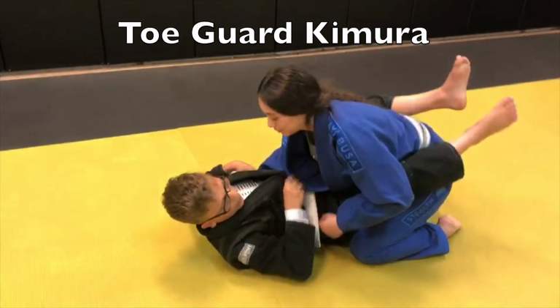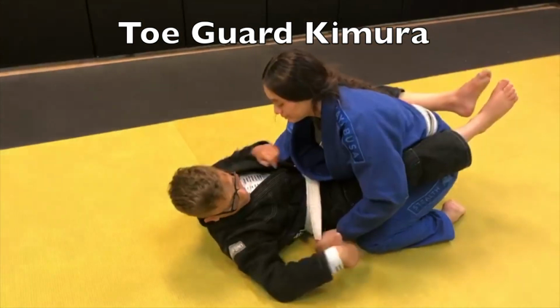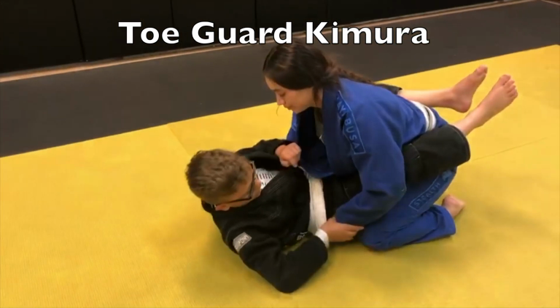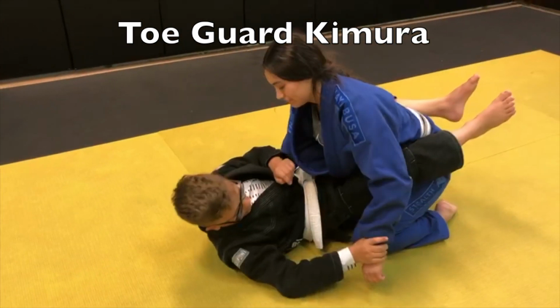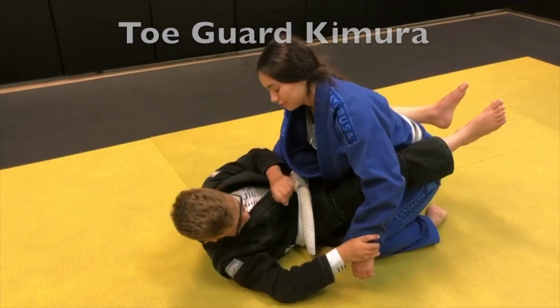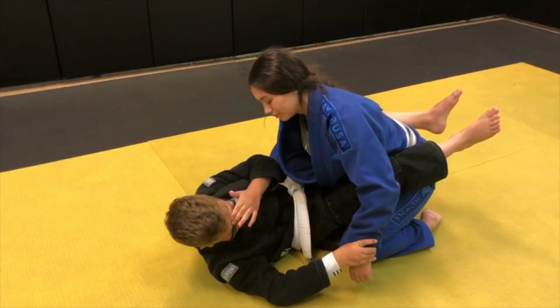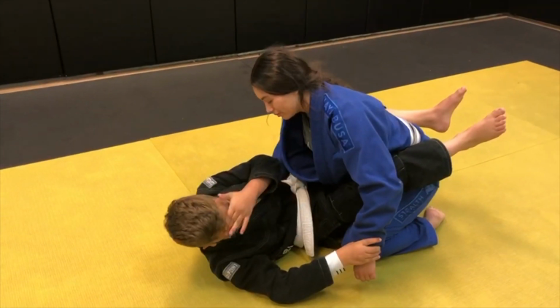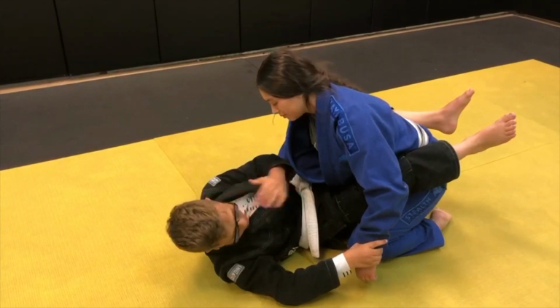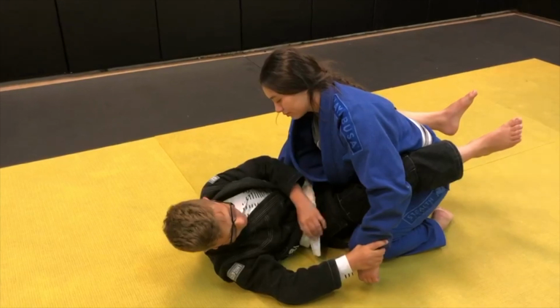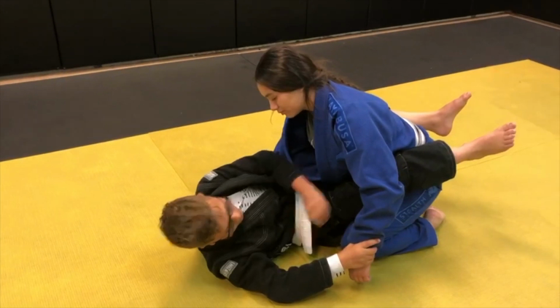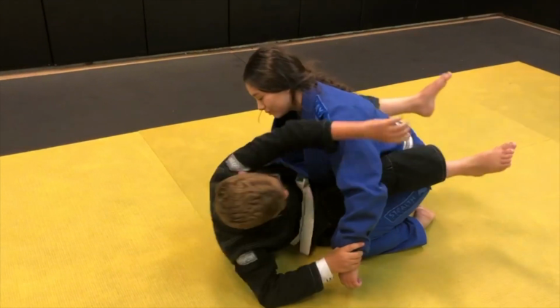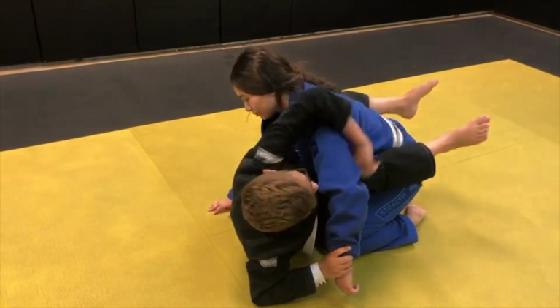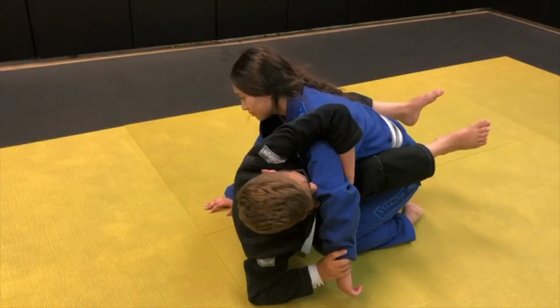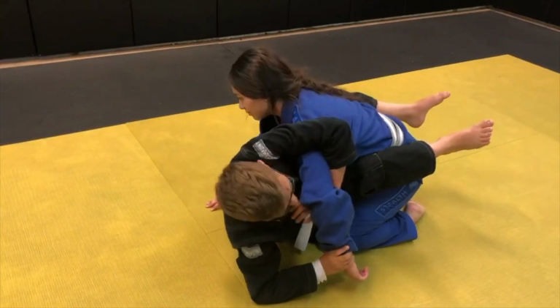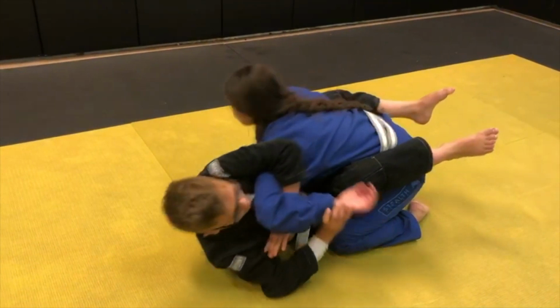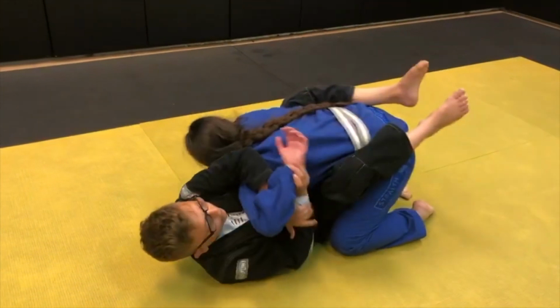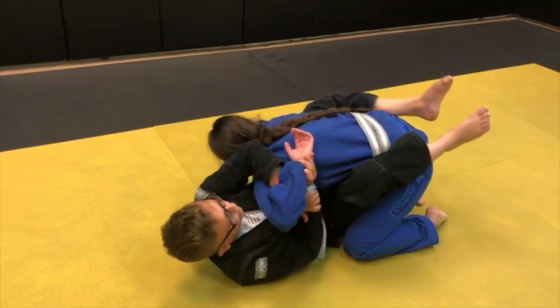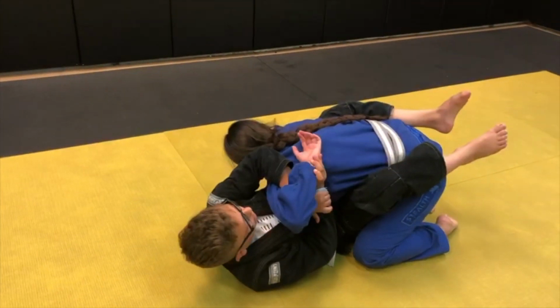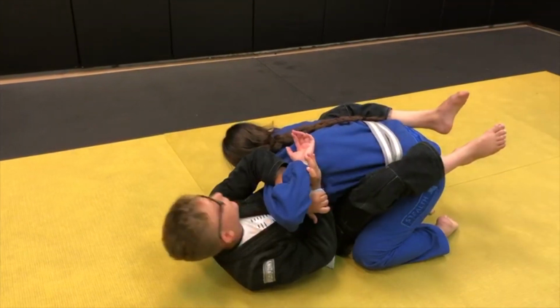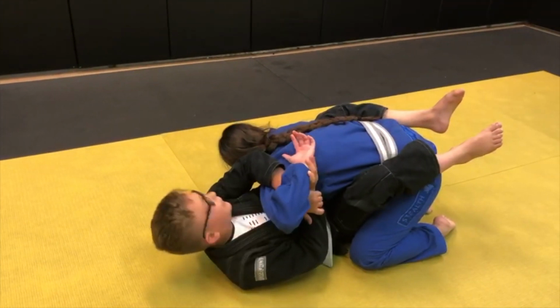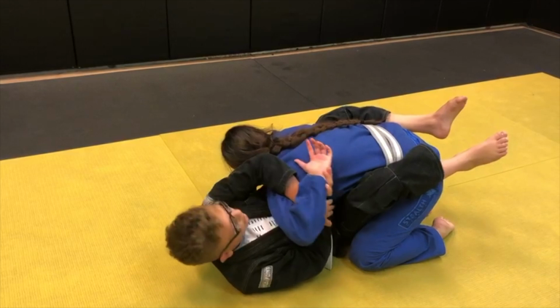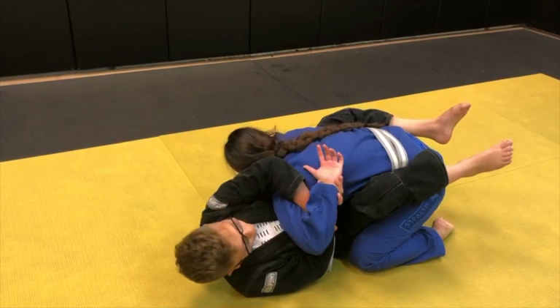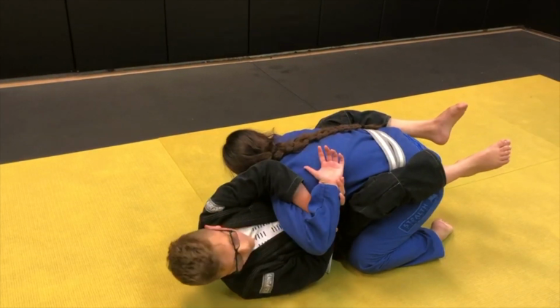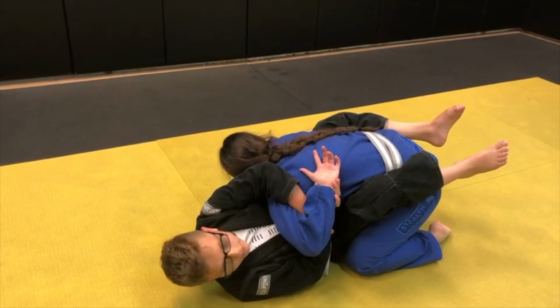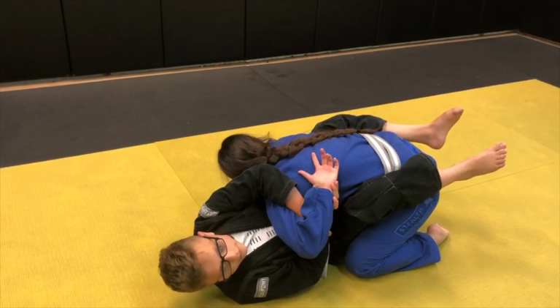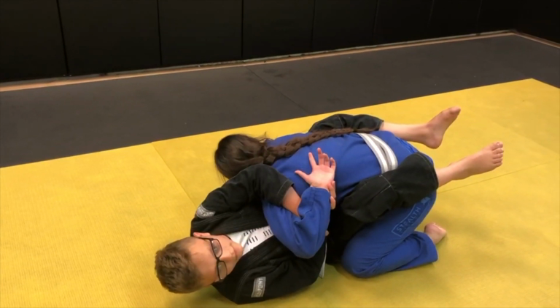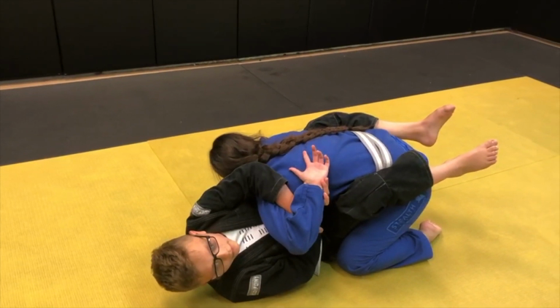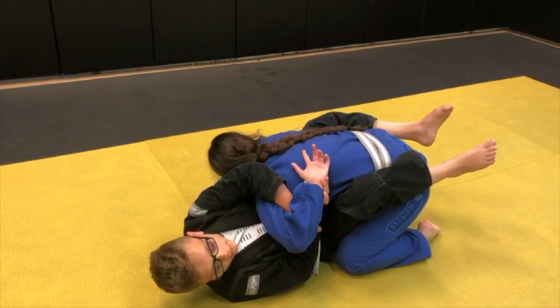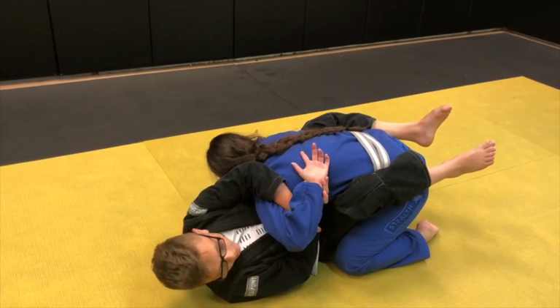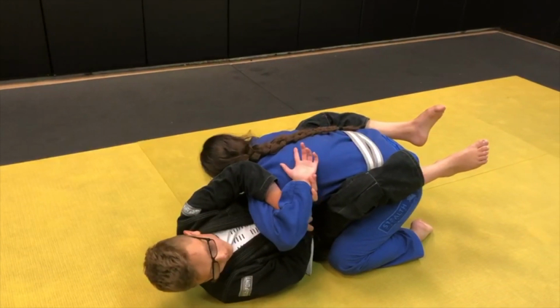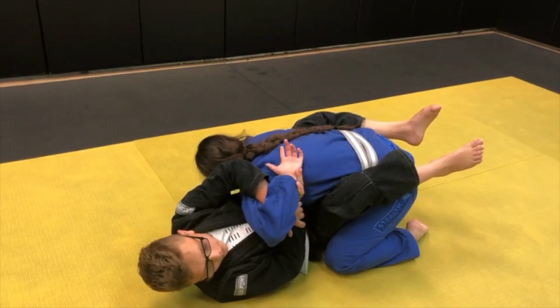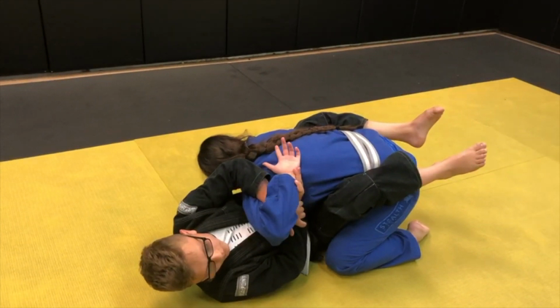Step one: grab their wrist. Step two: go under their arm and make them tap.